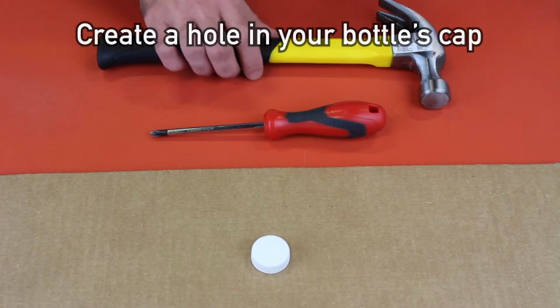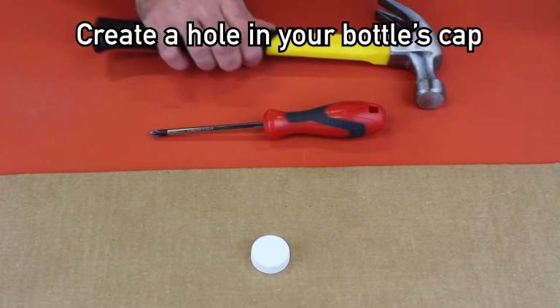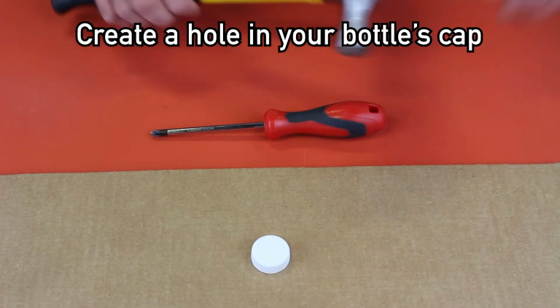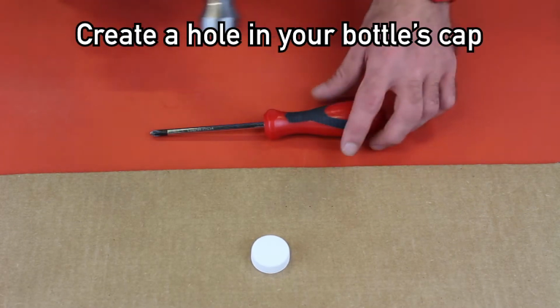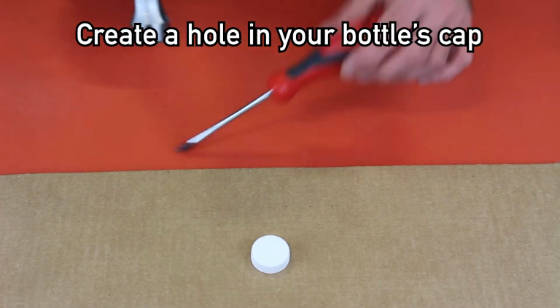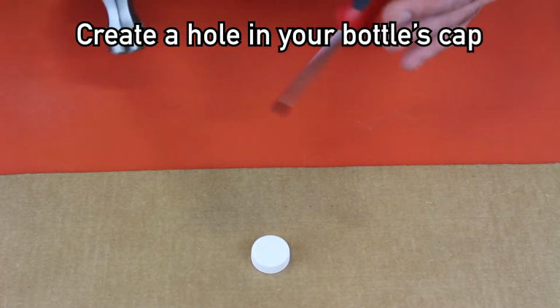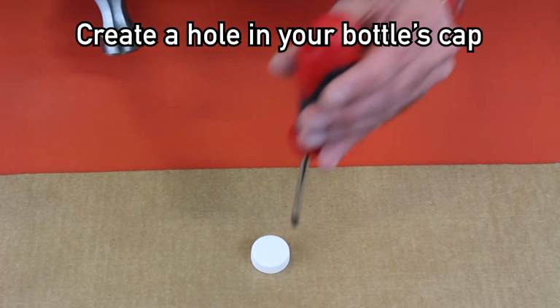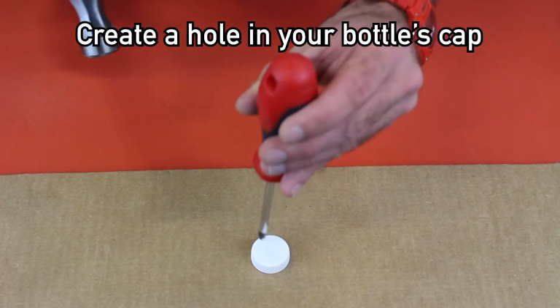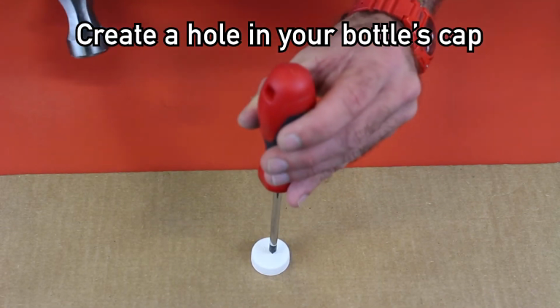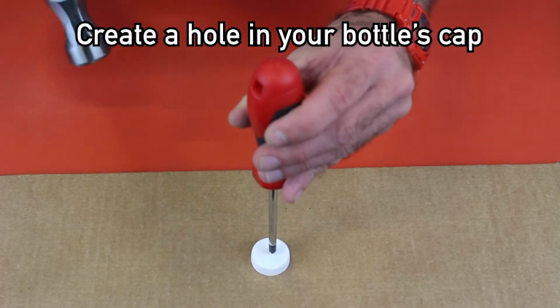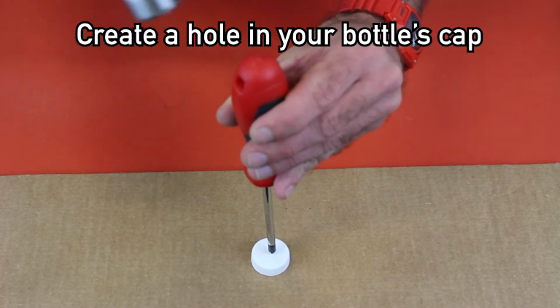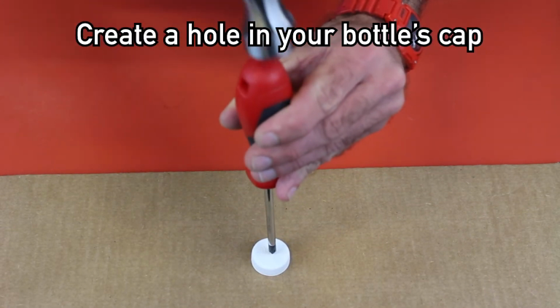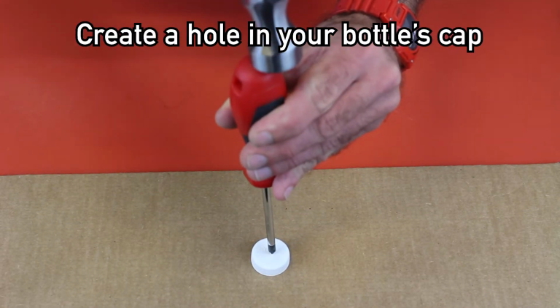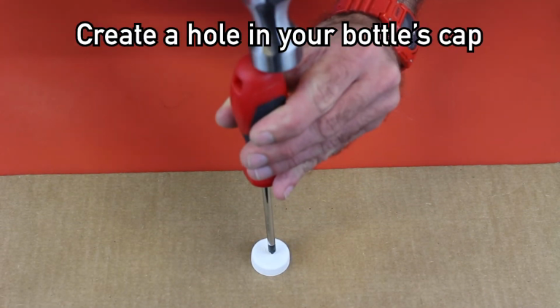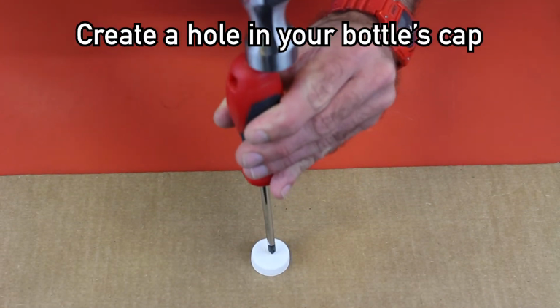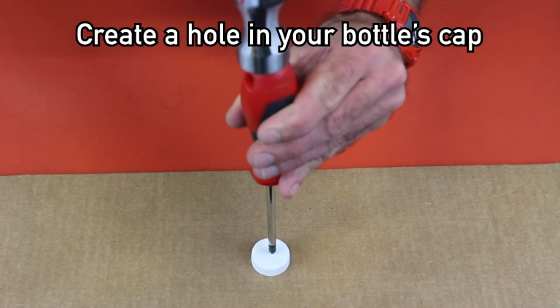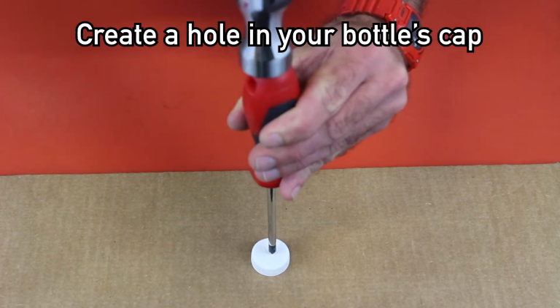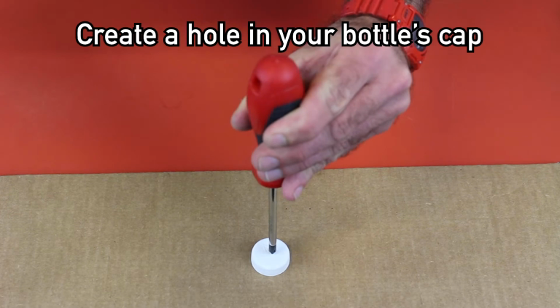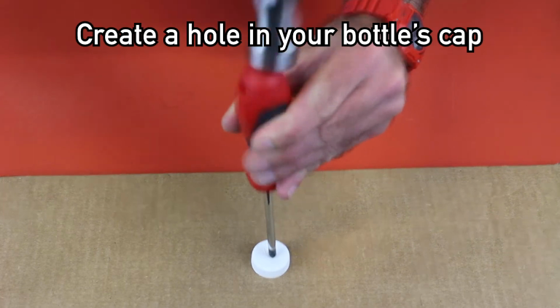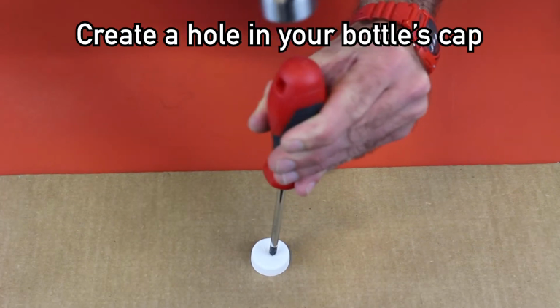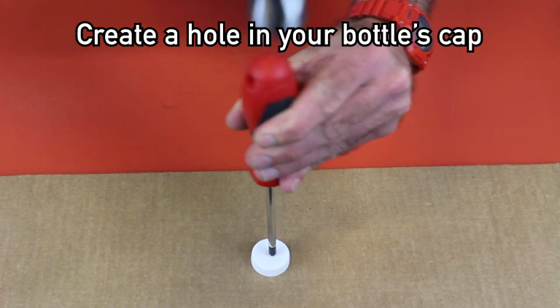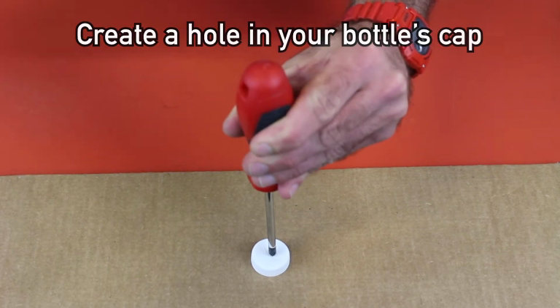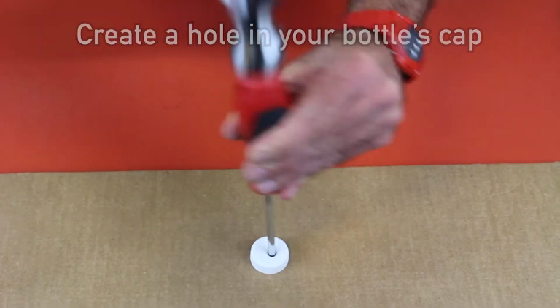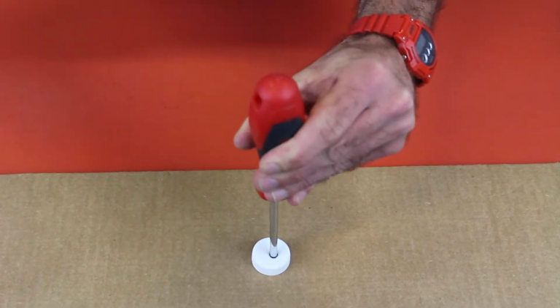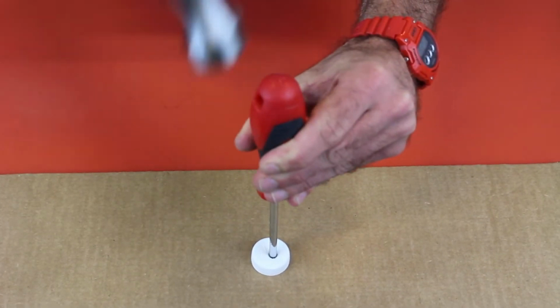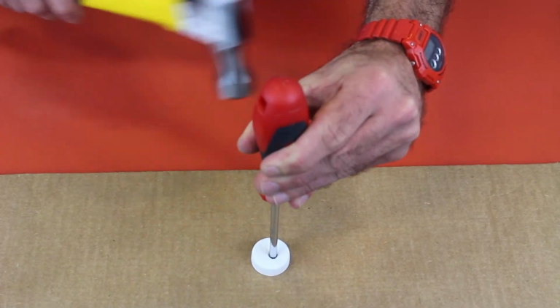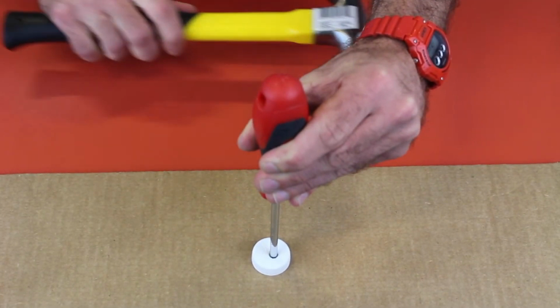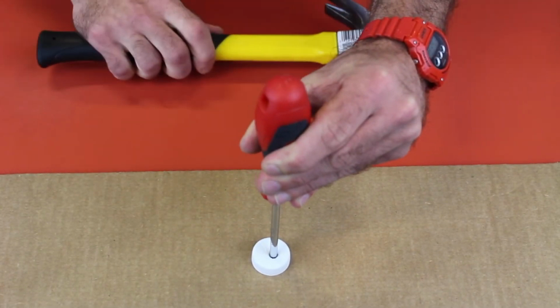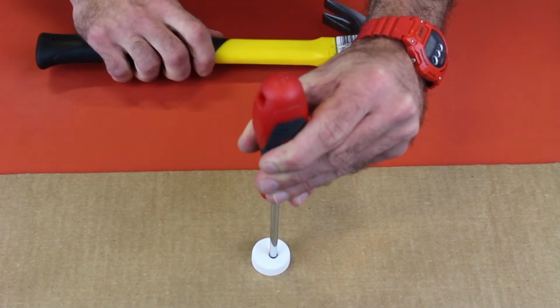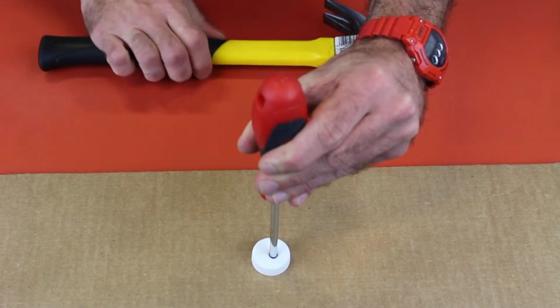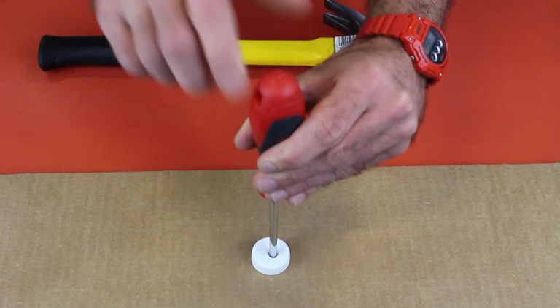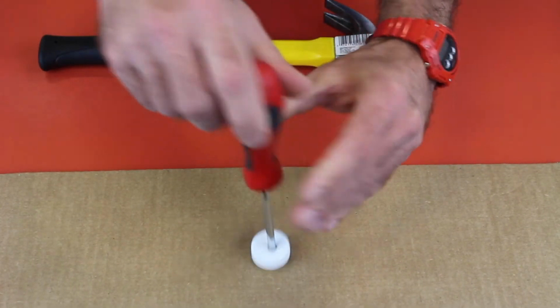Creating a hole in a bottle cap will be necessary for adding a metal straw. Use caution when using tools like hammers and screwdrivers.